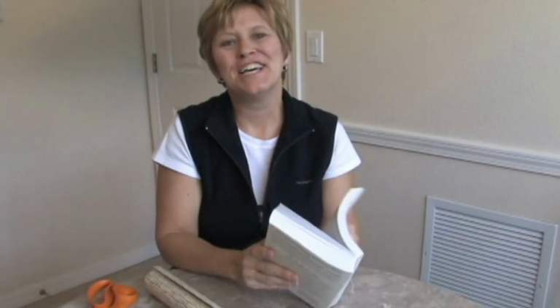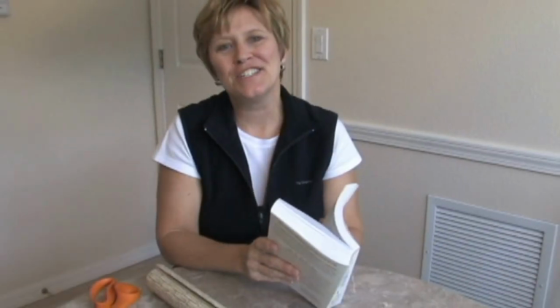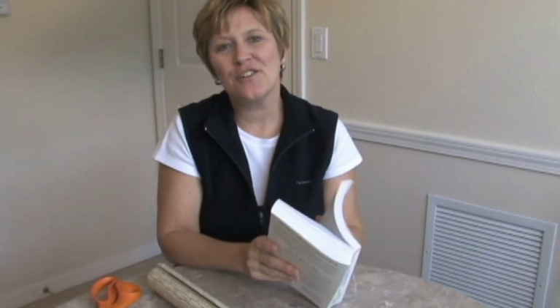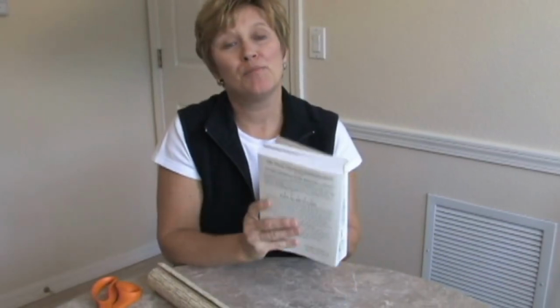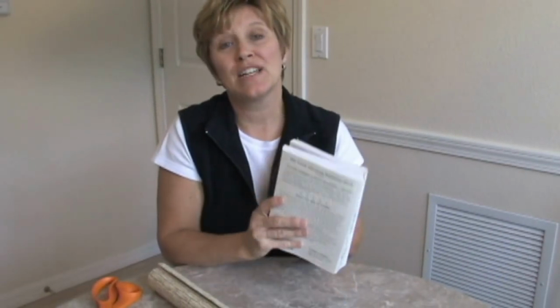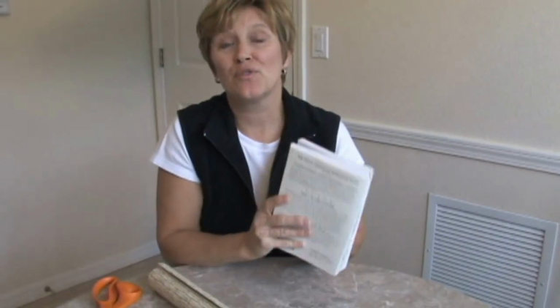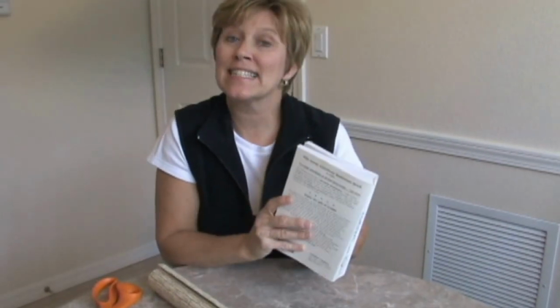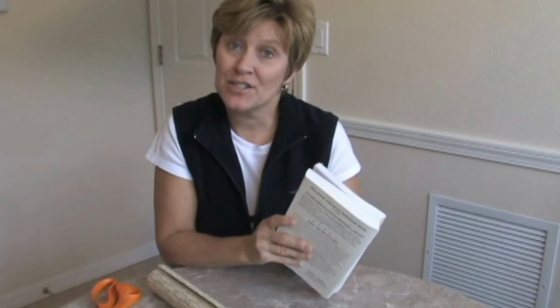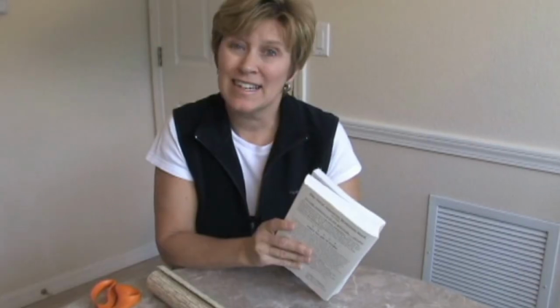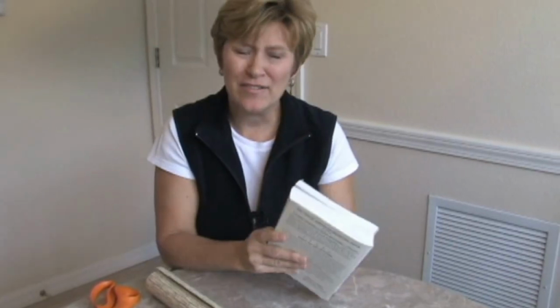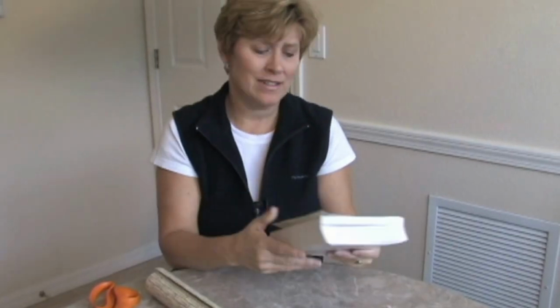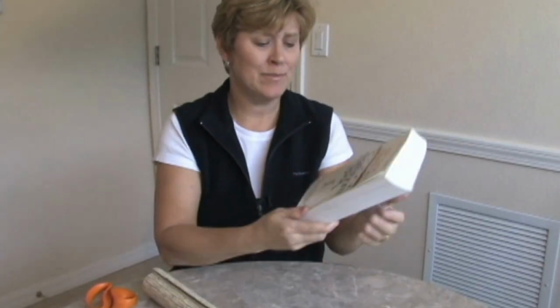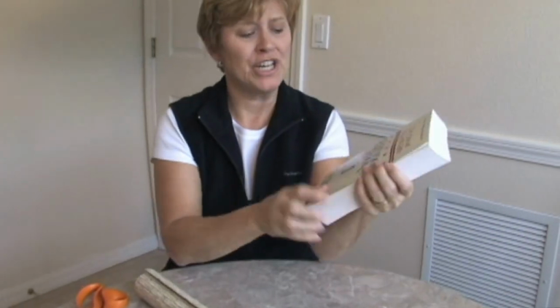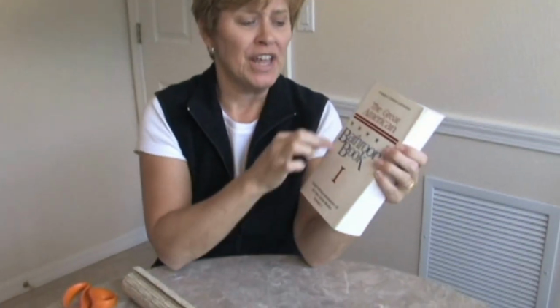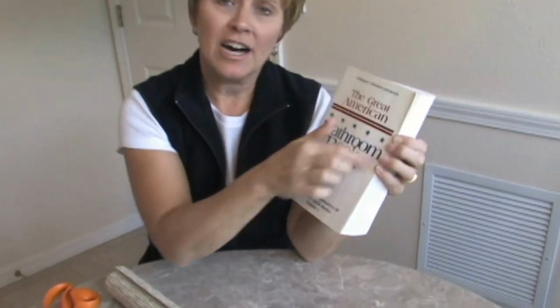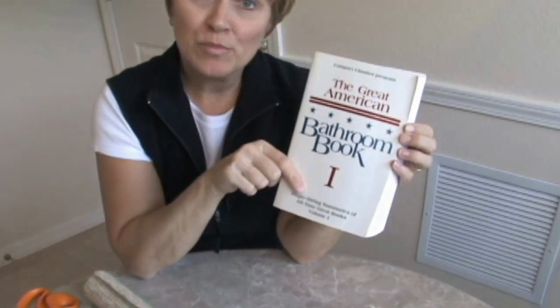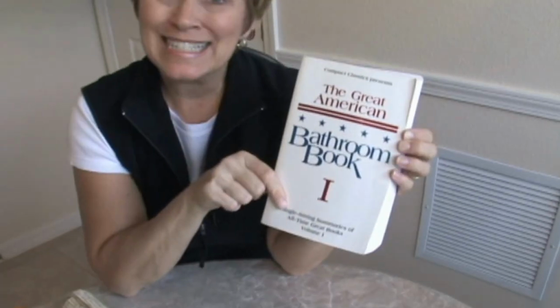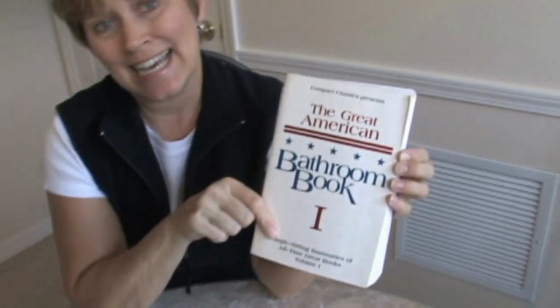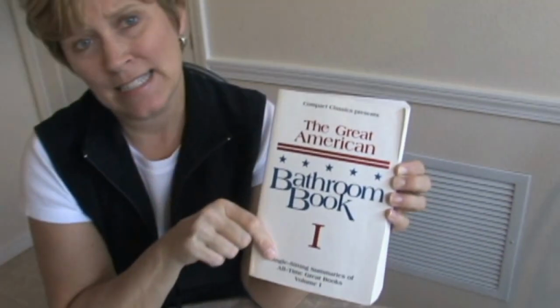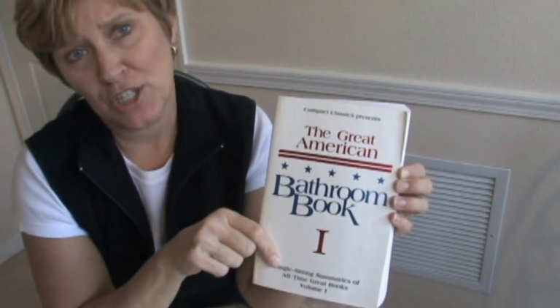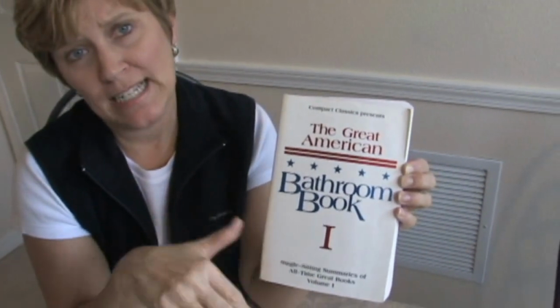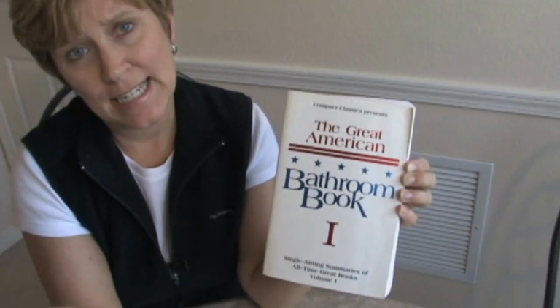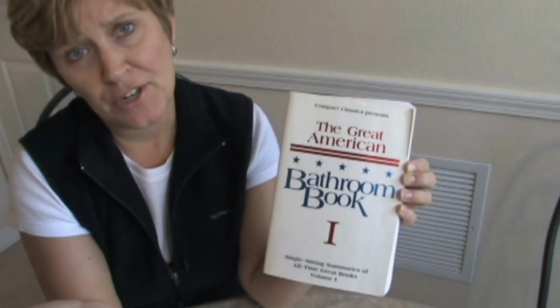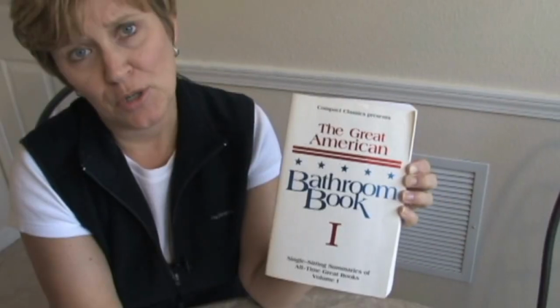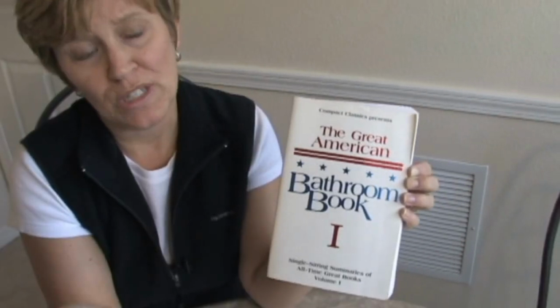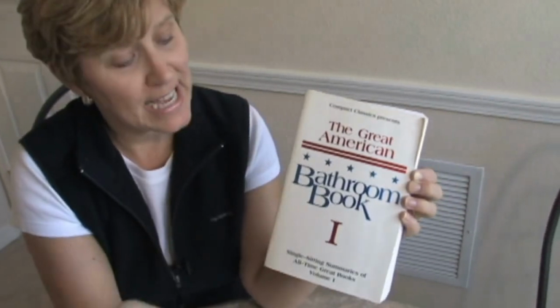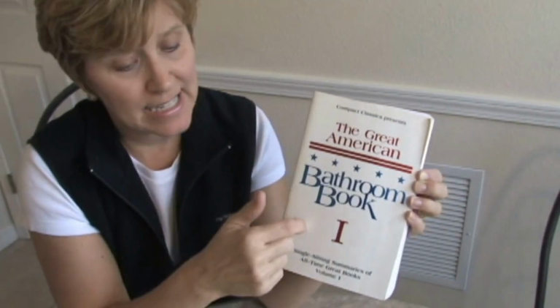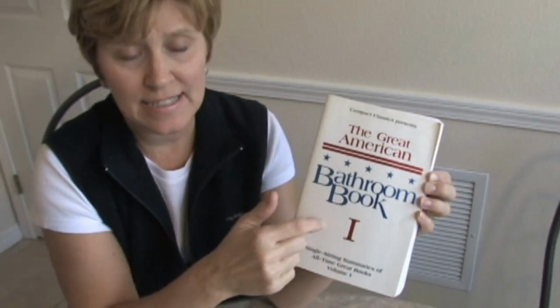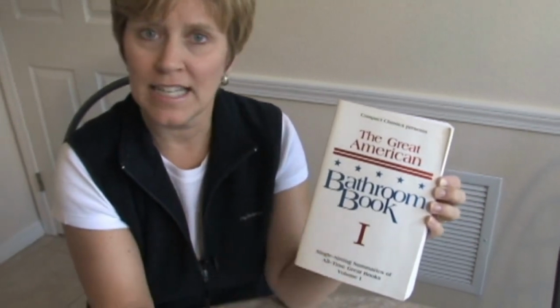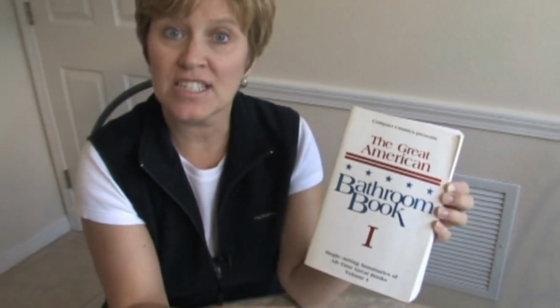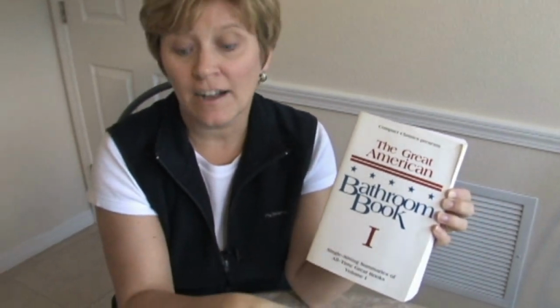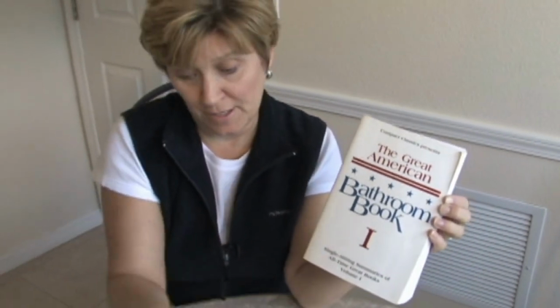You know, in decorating, books are a great accessory. However, there are times when the cover of the book isn't exactly something that you want sitting around your home. Well, if that's the case, let's just cover them.